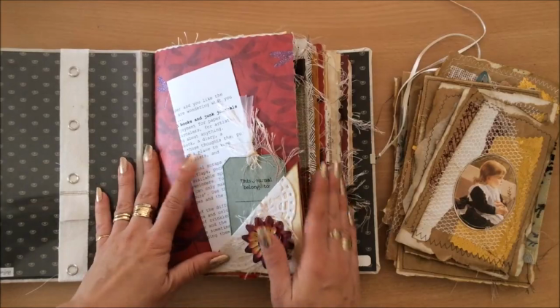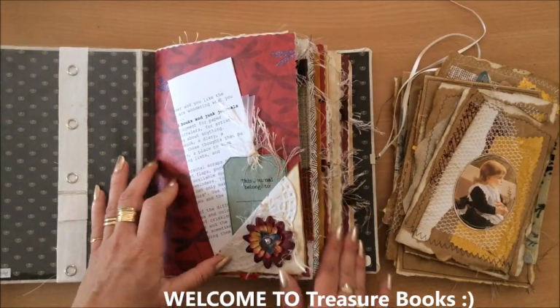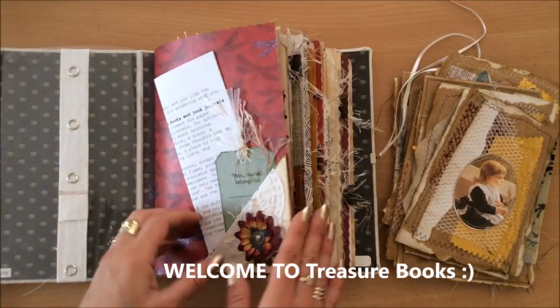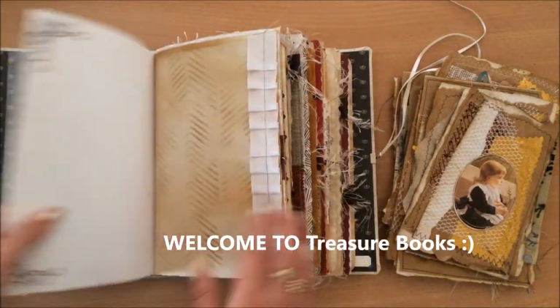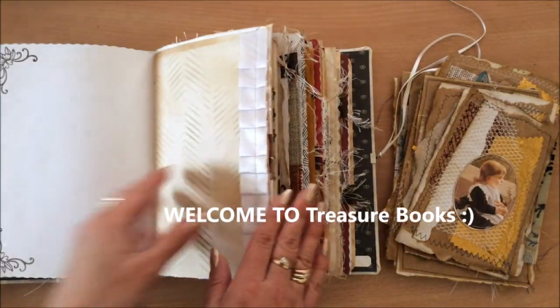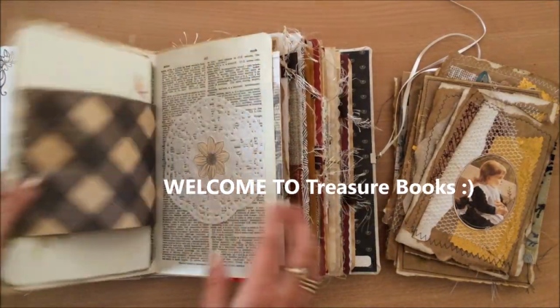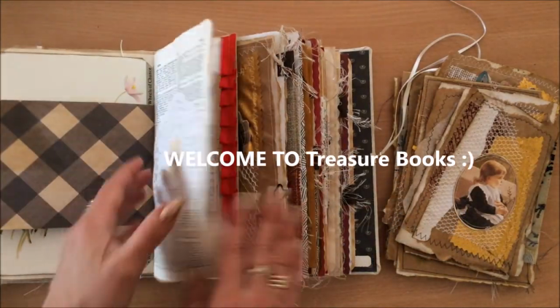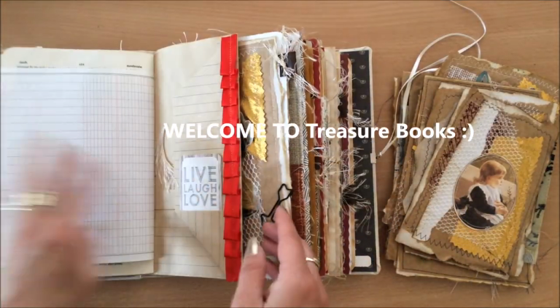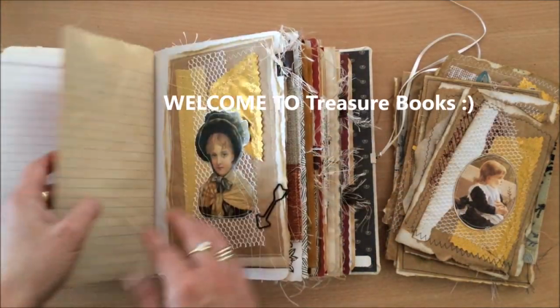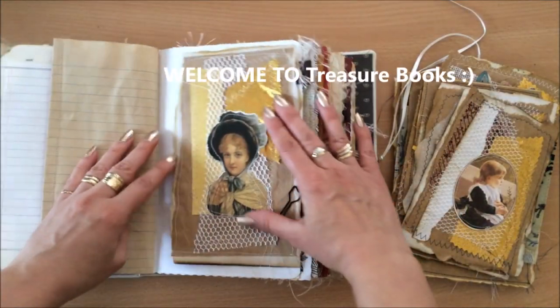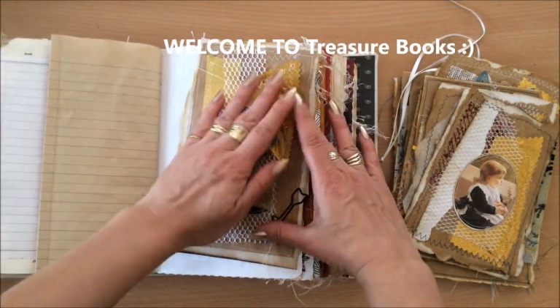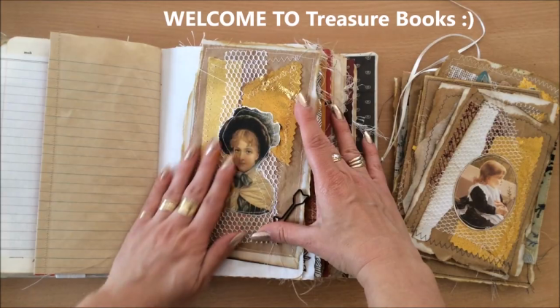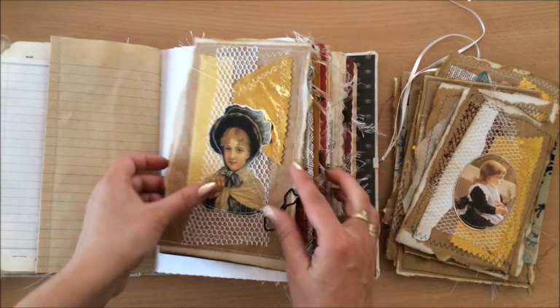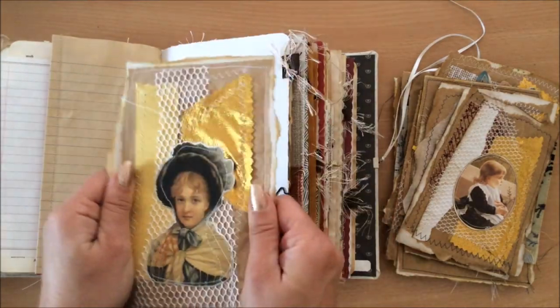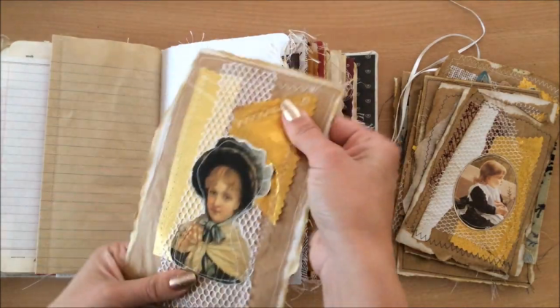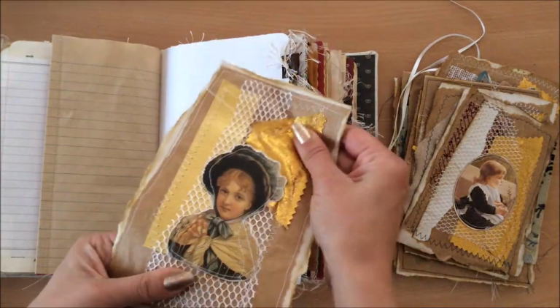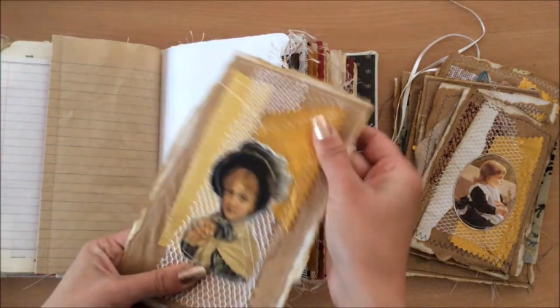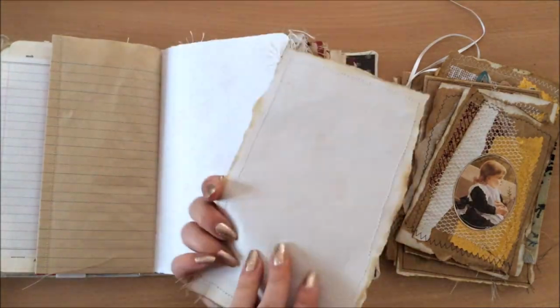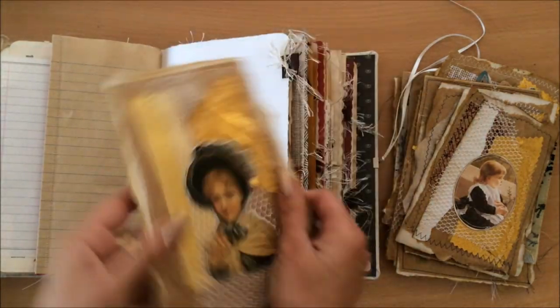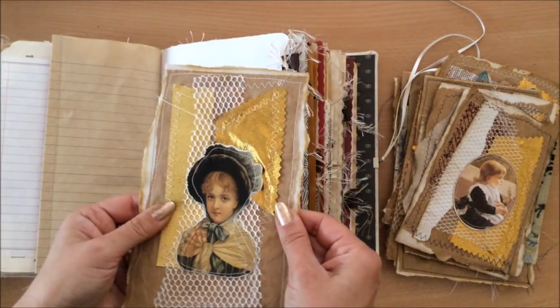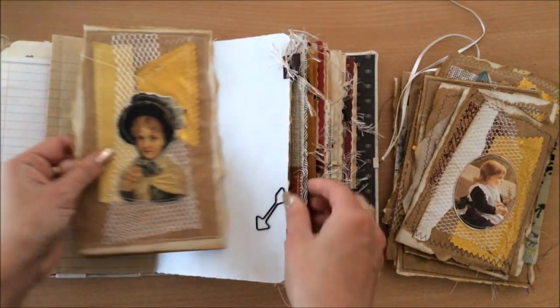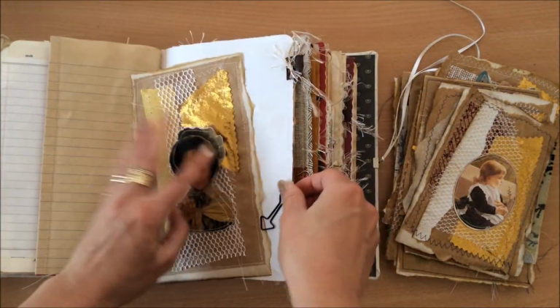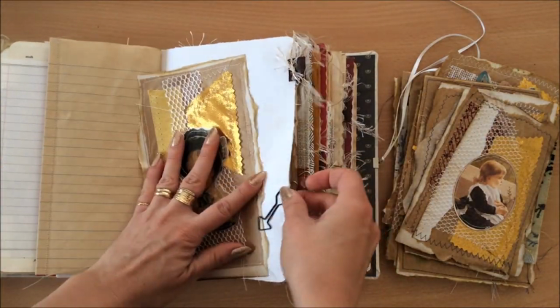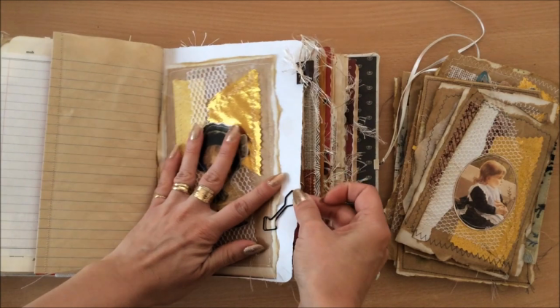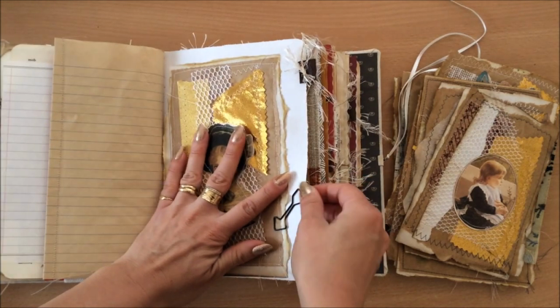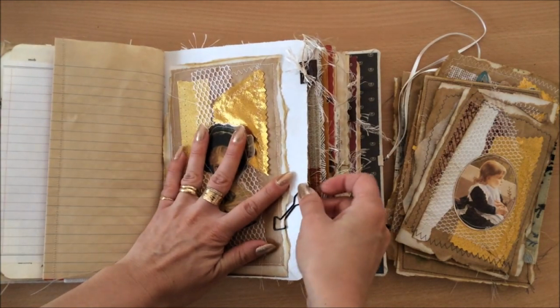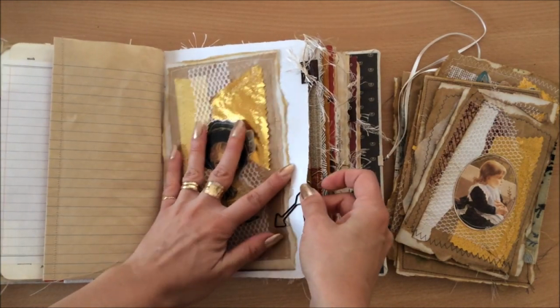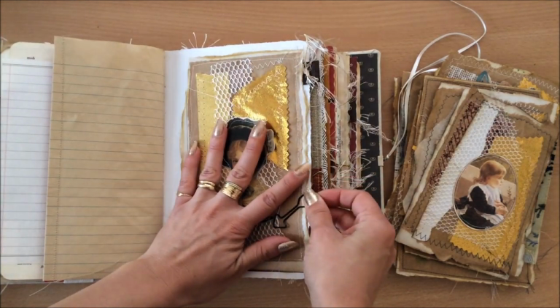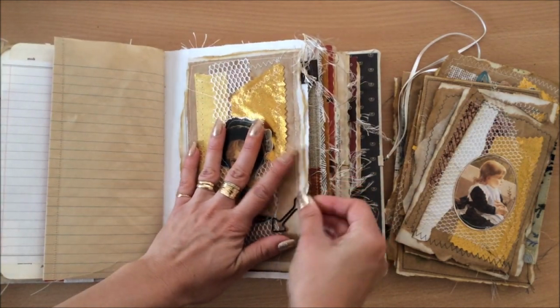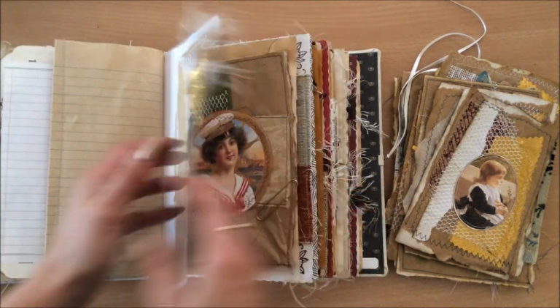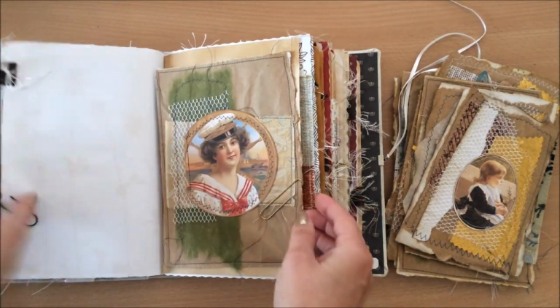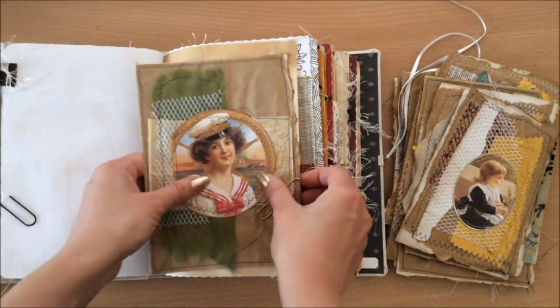Hello everyone, it's Natasha from Treasure Books. If you like this sort of thing, then this video is for you. So basically, these are journaling spots. They have texture, they have sound, and they have a function in a journal.